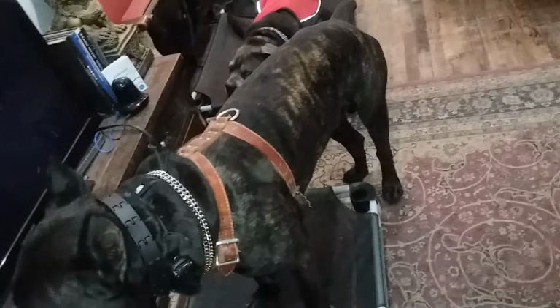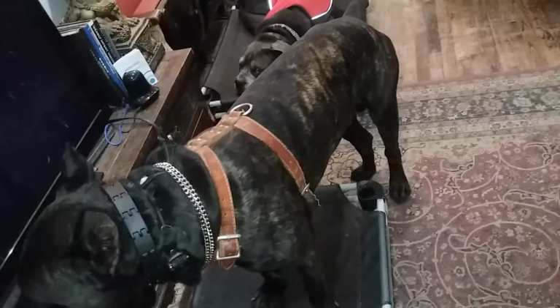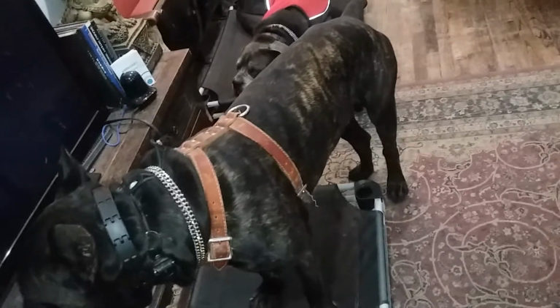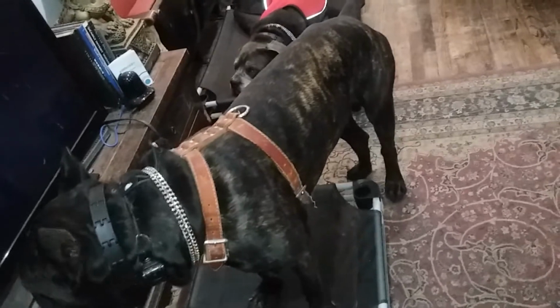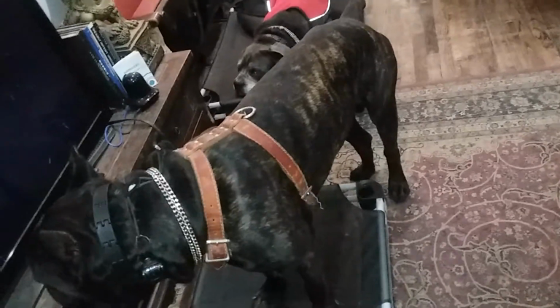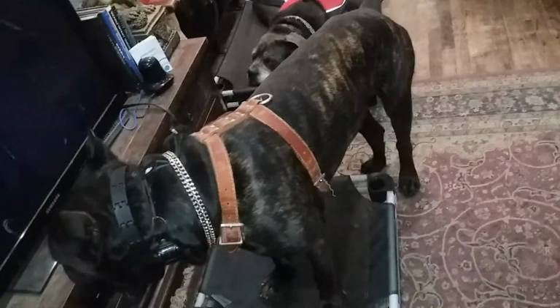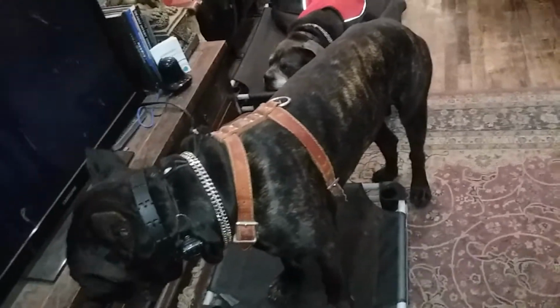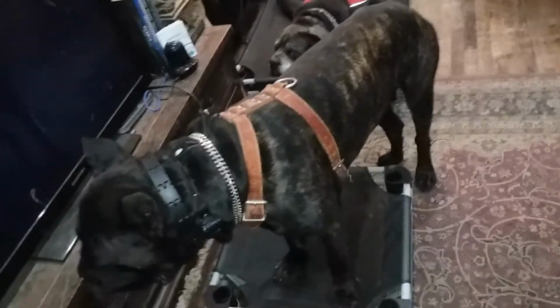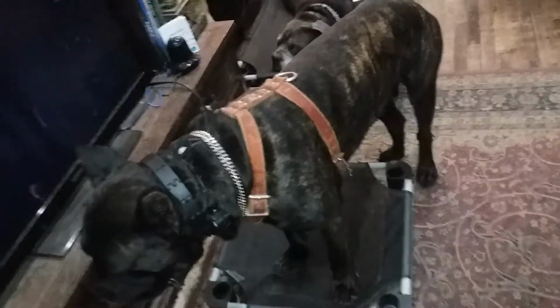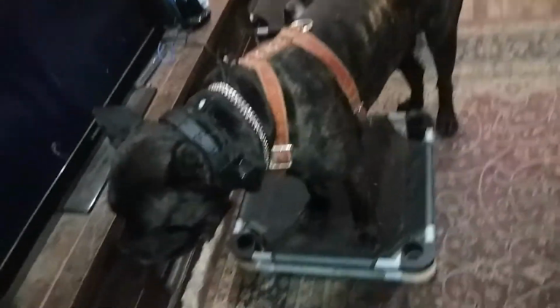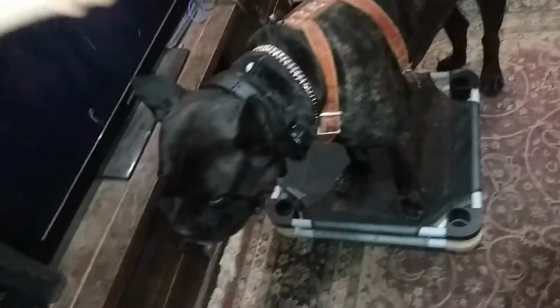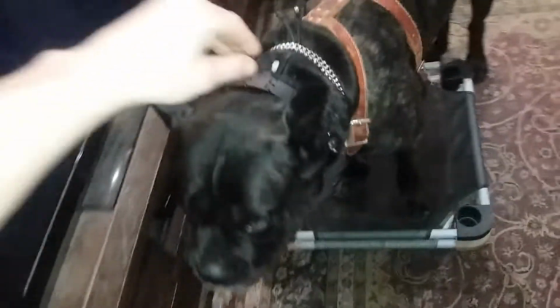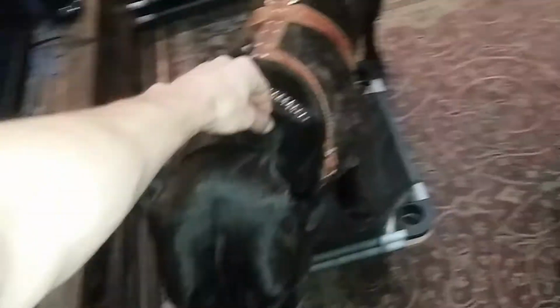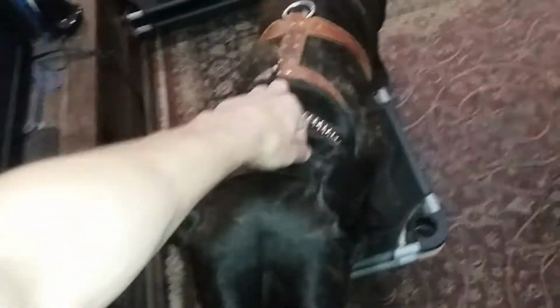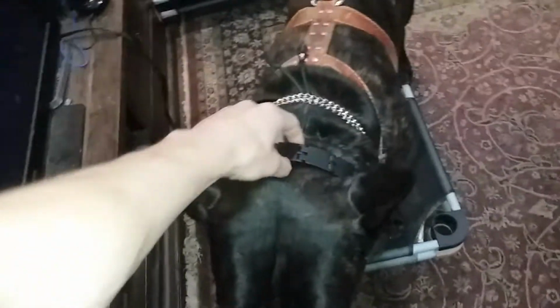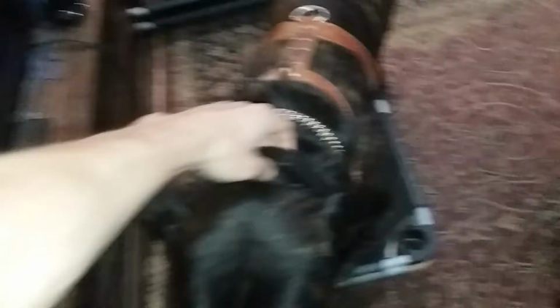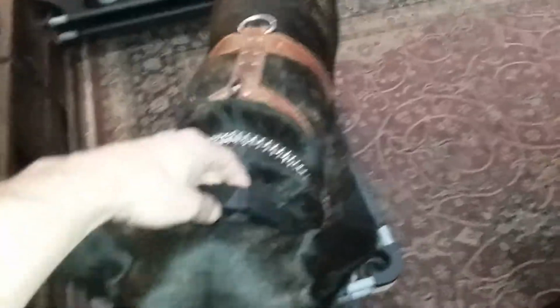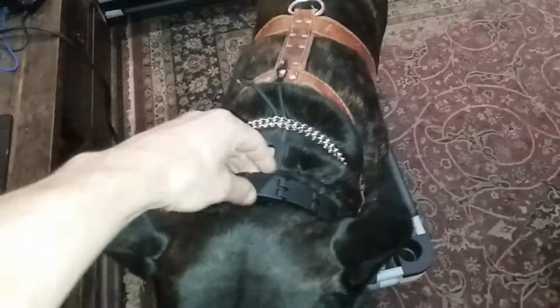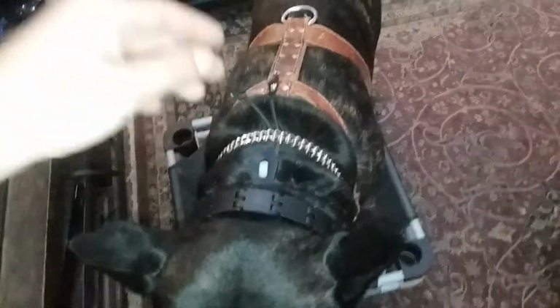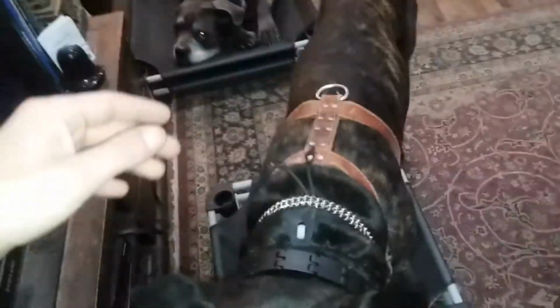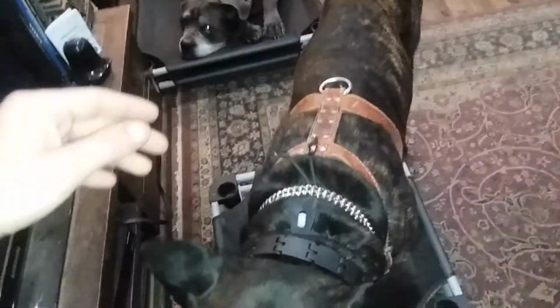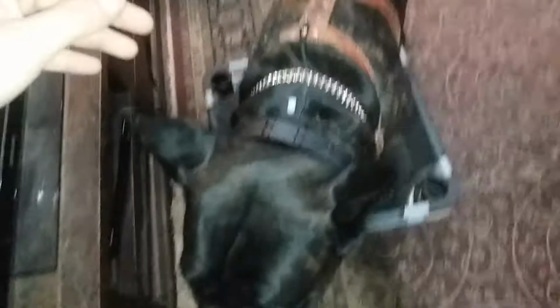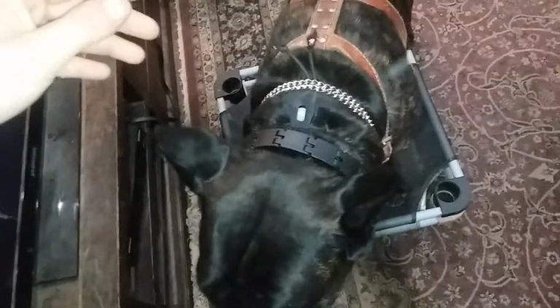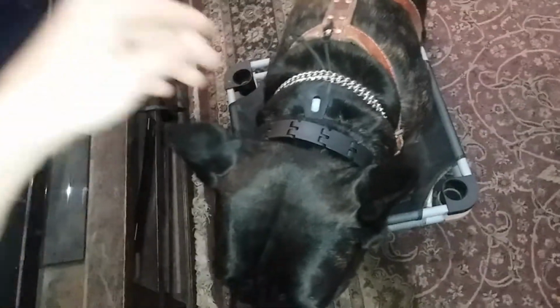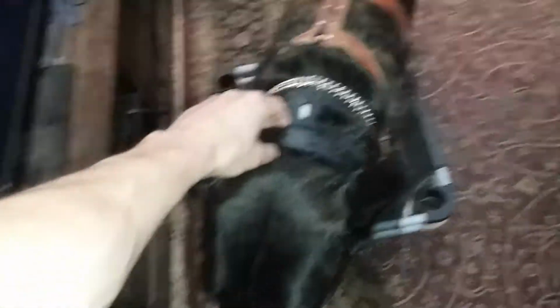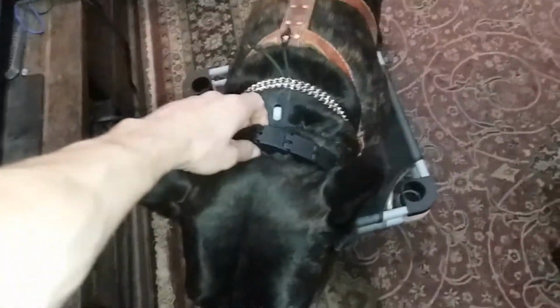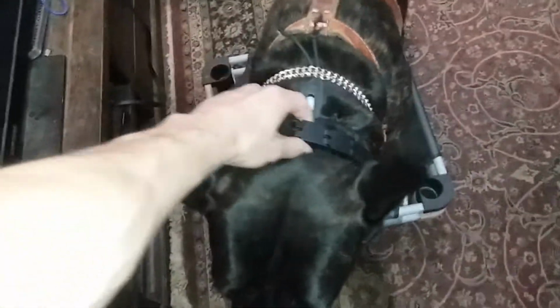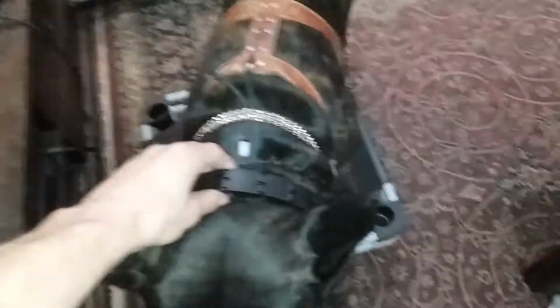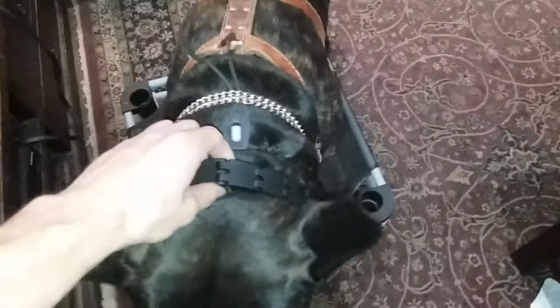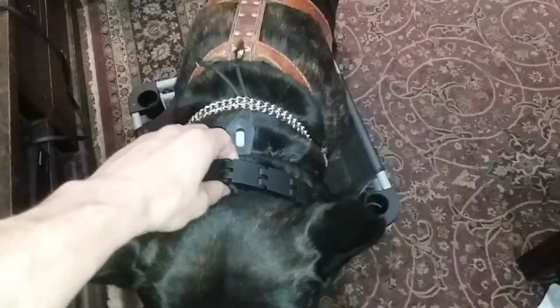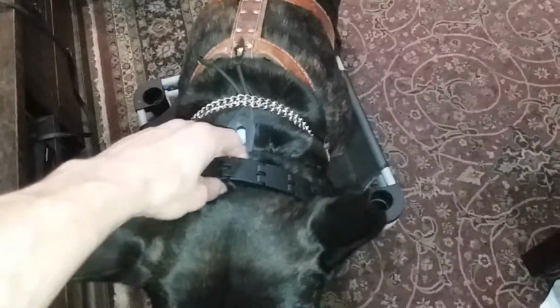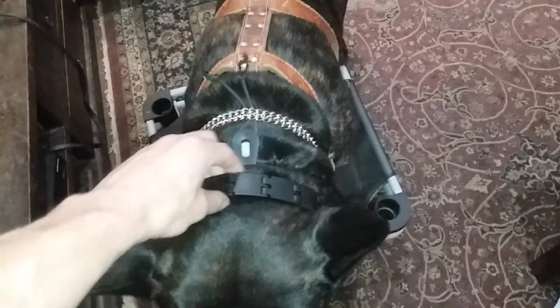I find it superior to a flat collar. And look at these dogs — look at this collar. If they really wanted to, this isn't much of a deterrent. It's just tactile communication with the dog.